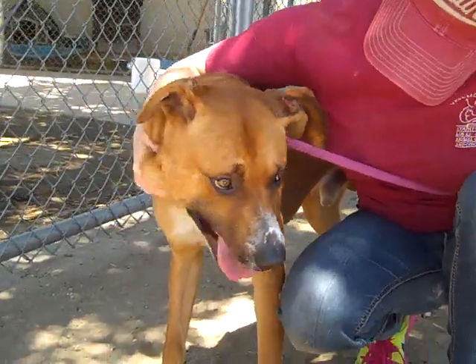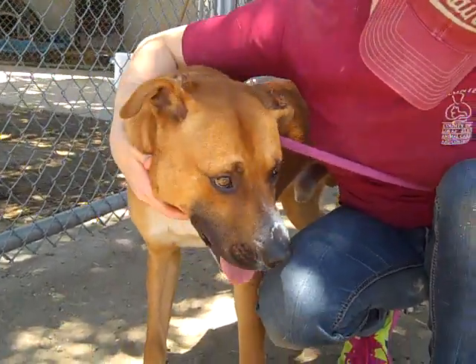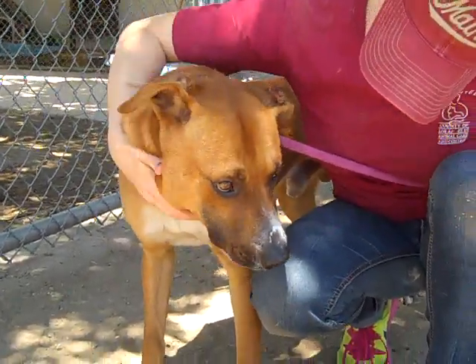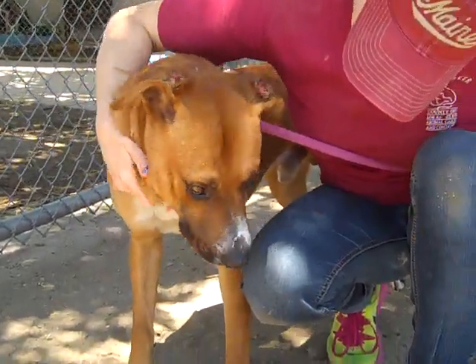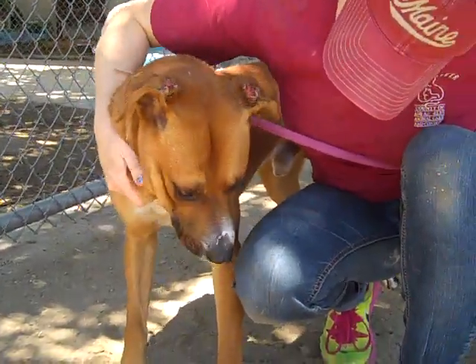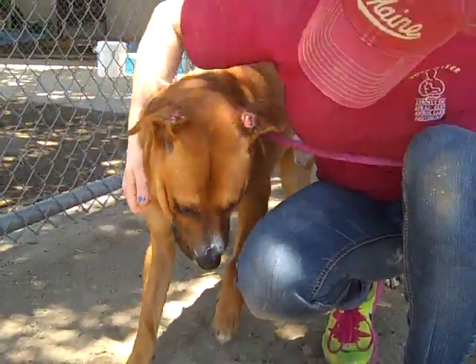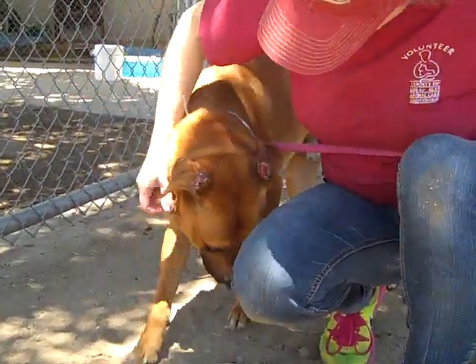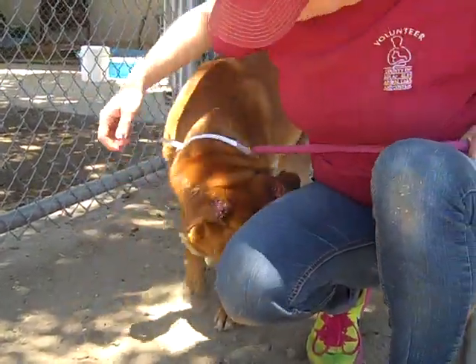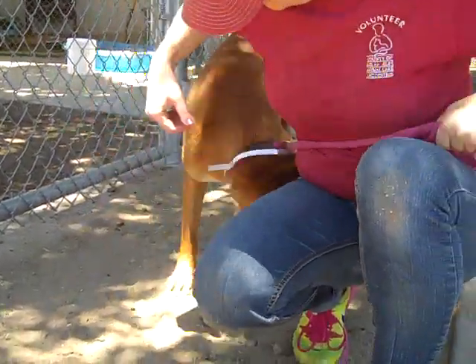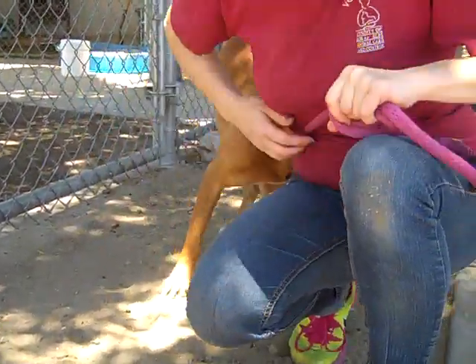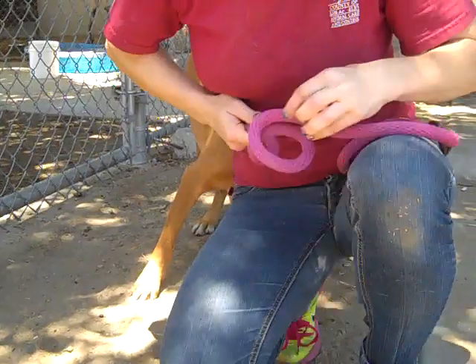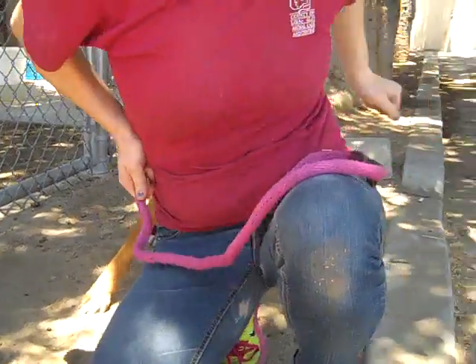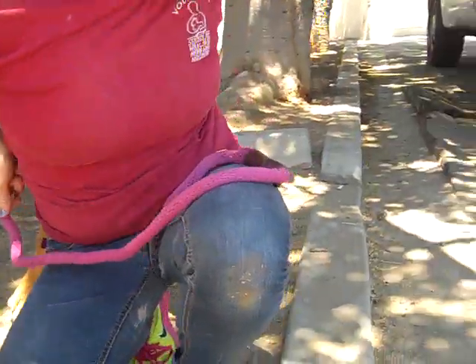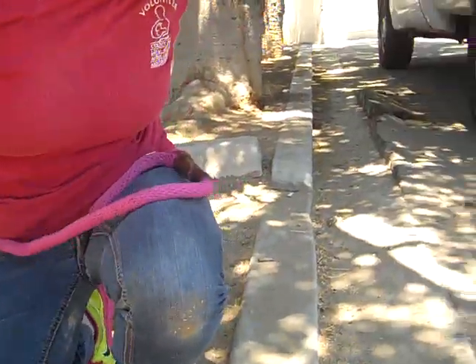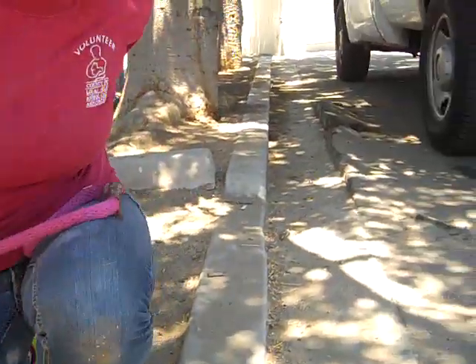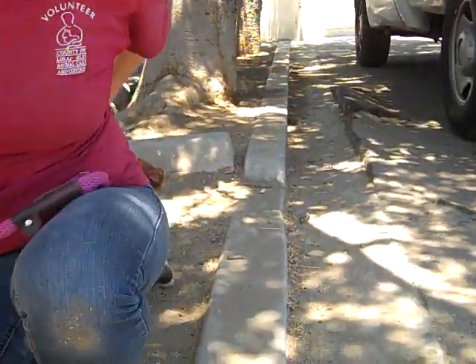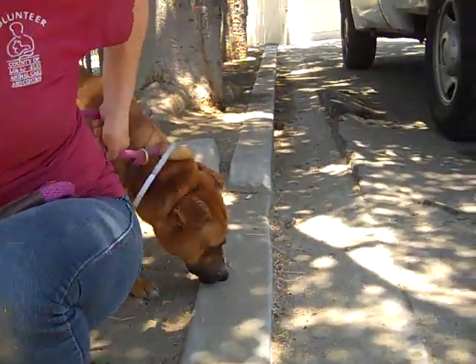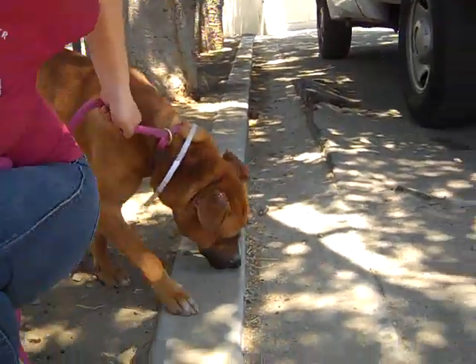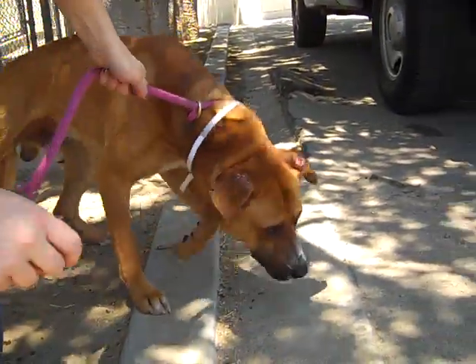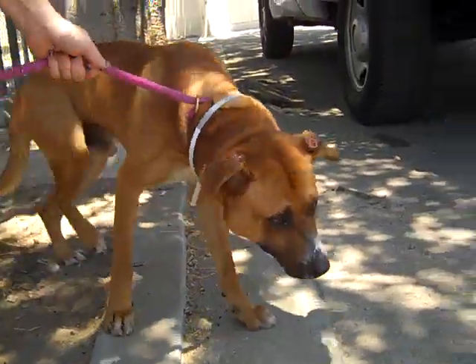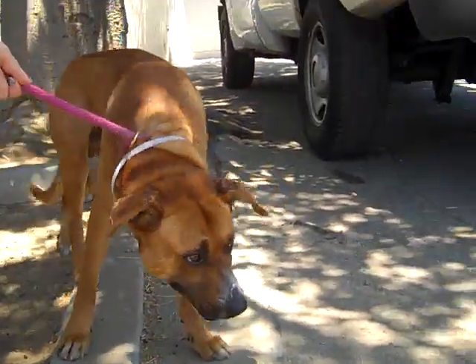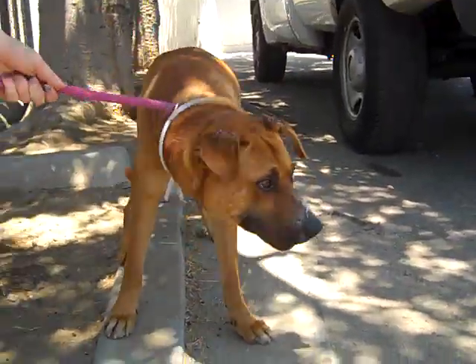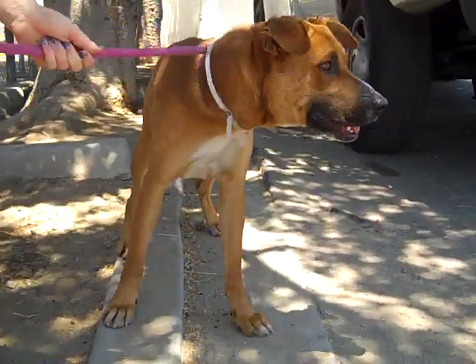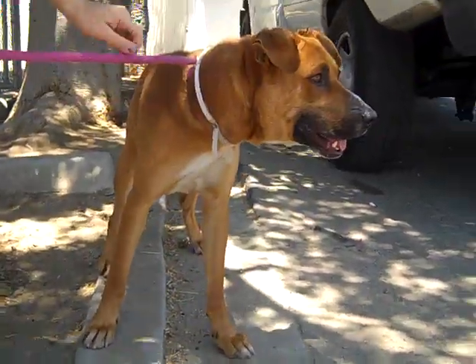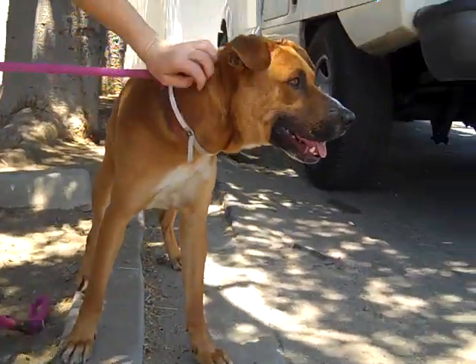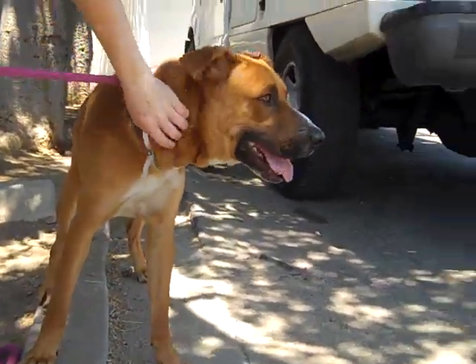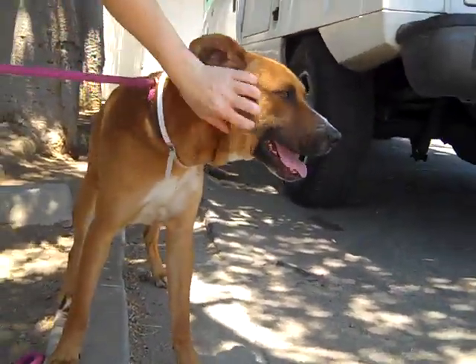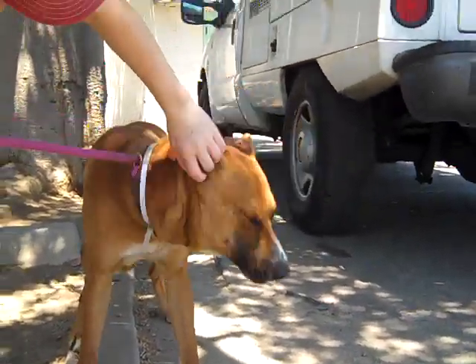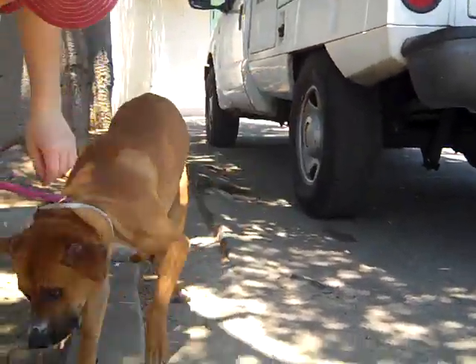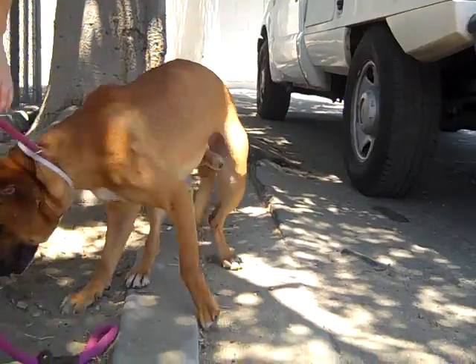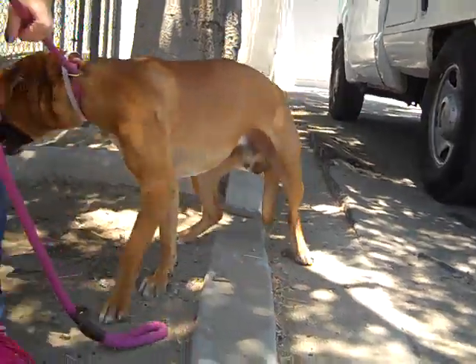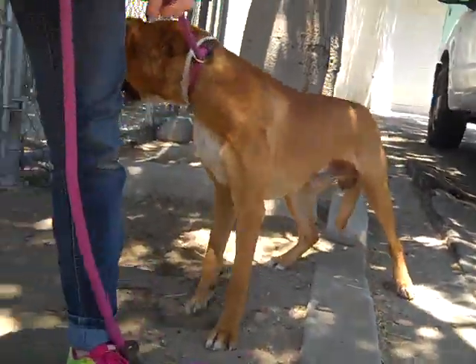If you're interested in Junior — and we hope you are — come on down to the Baldwin Bark Shelter. Hopefully he won't be as shy and you can meet him today.